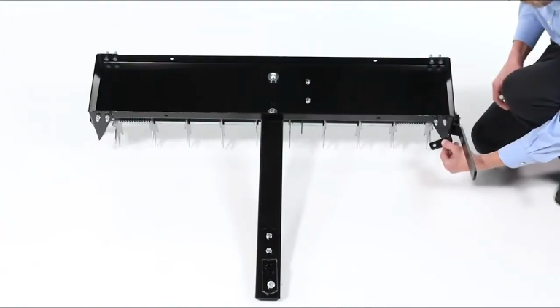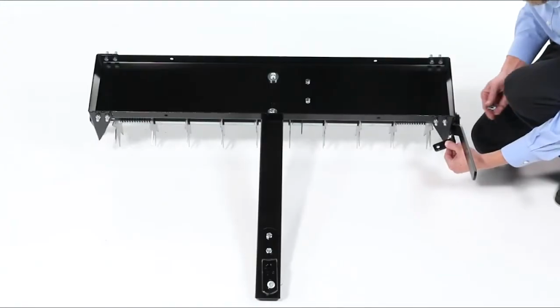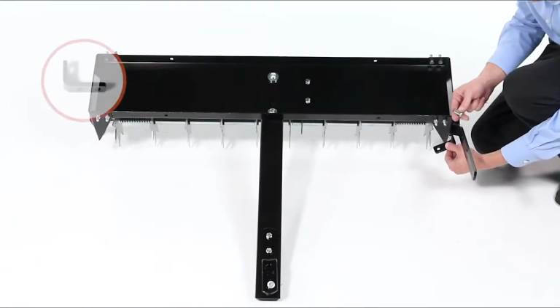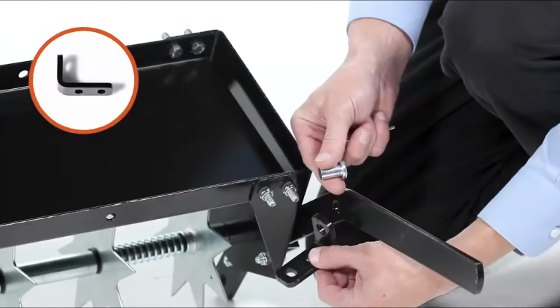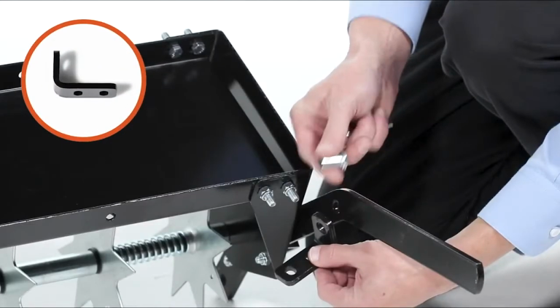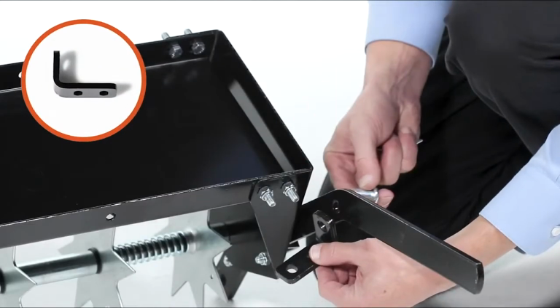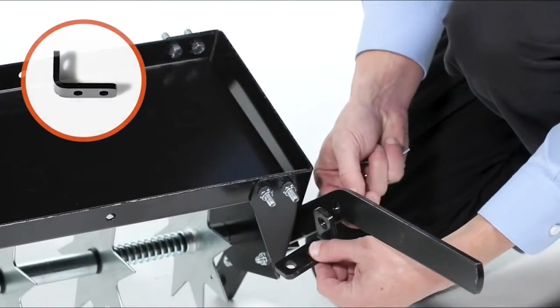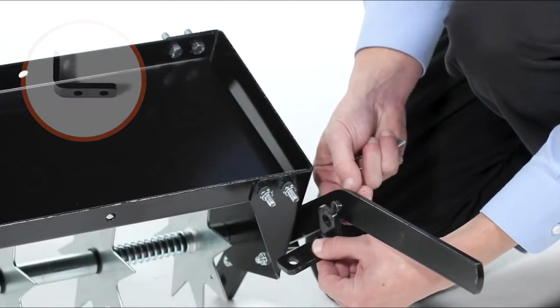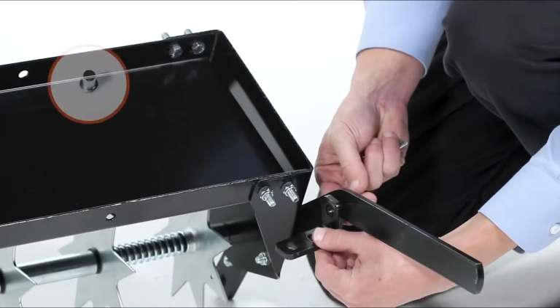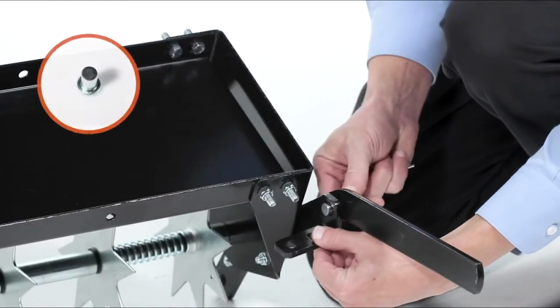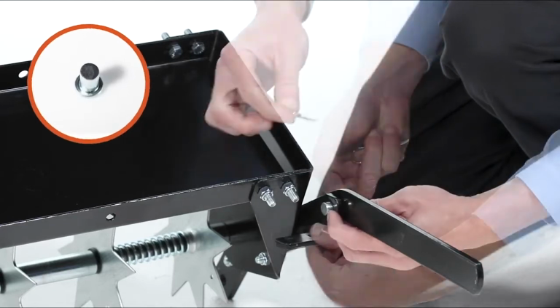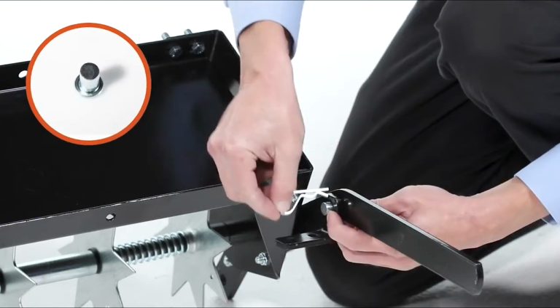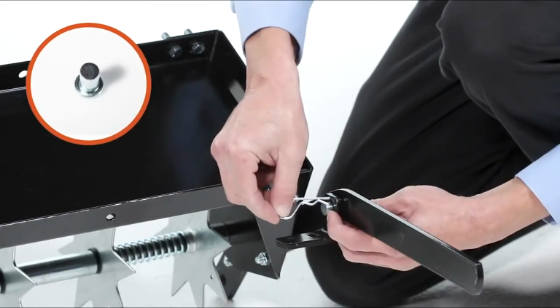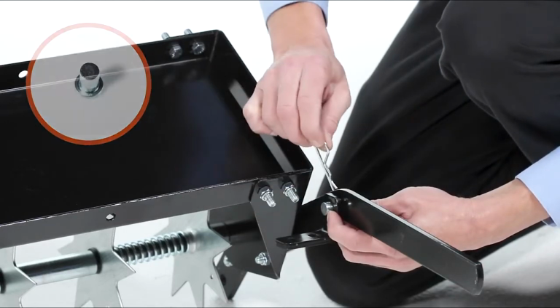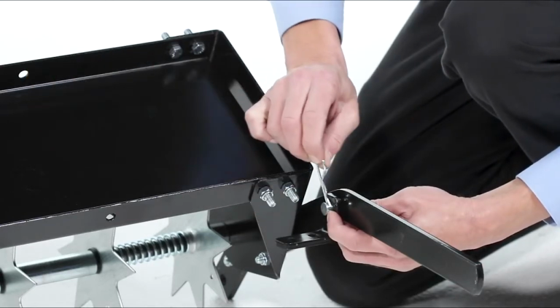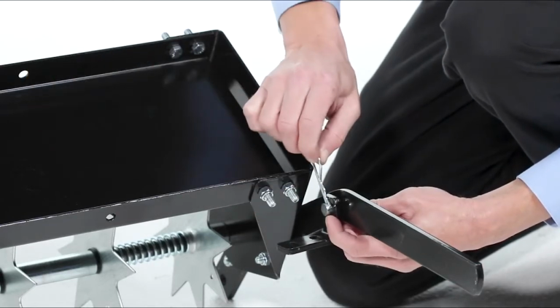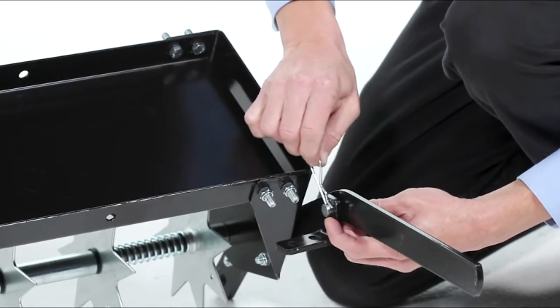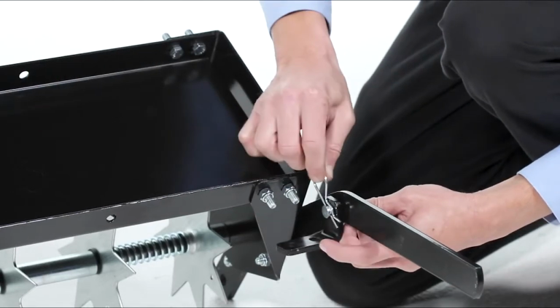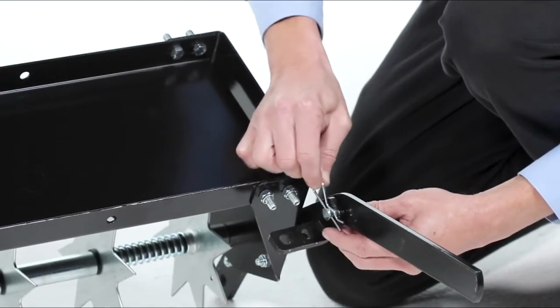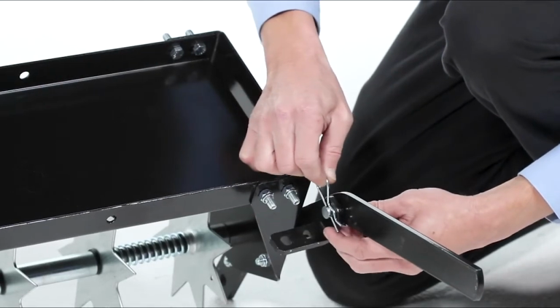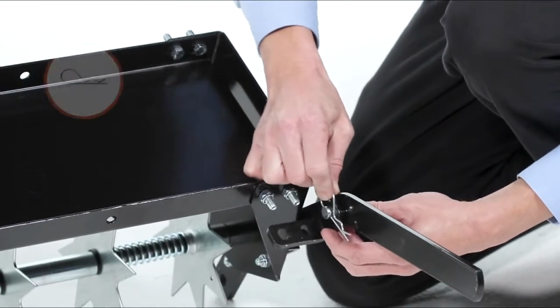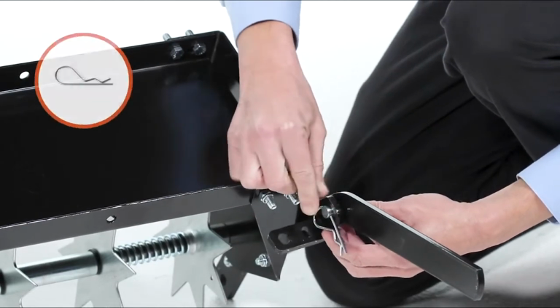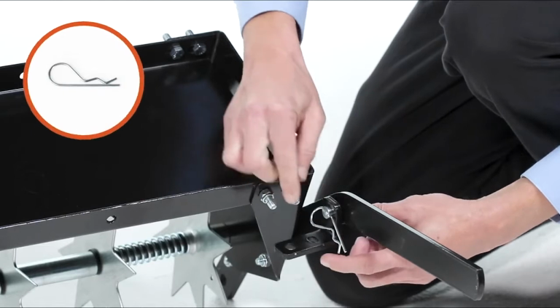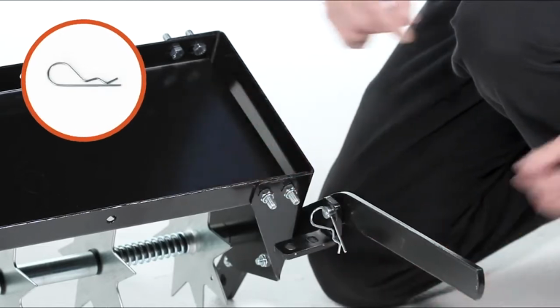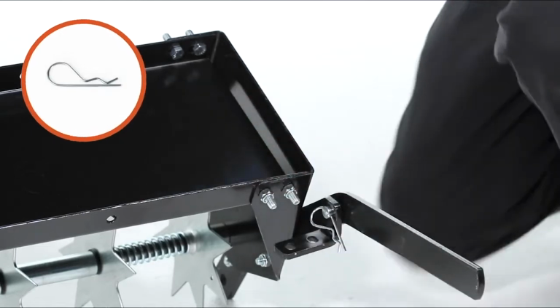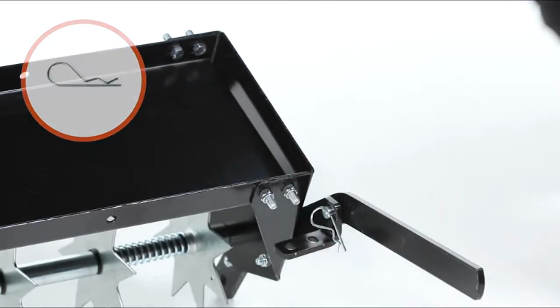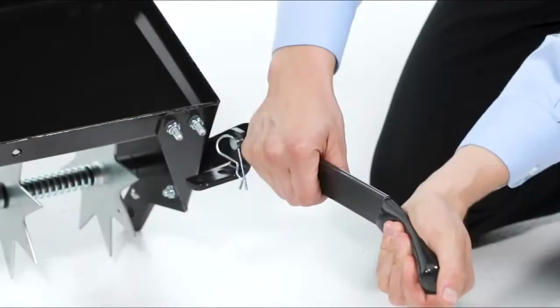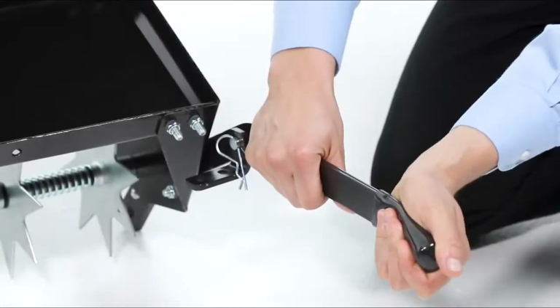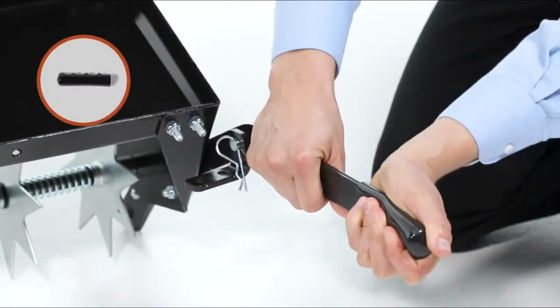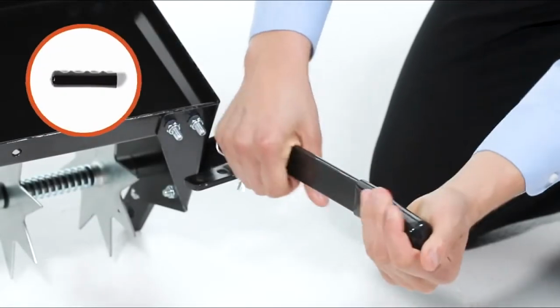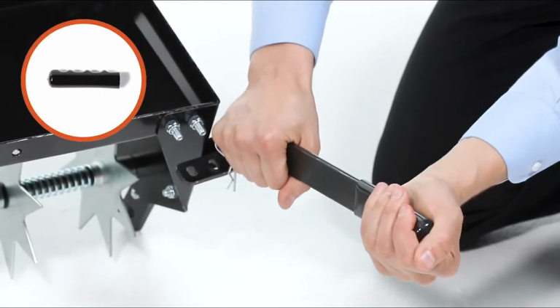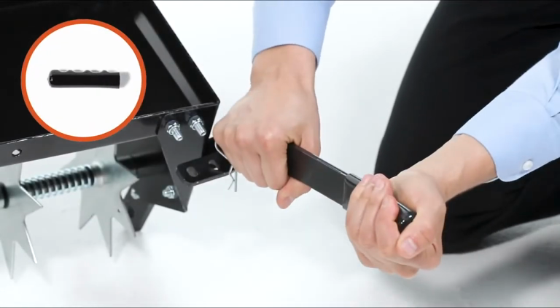Now, align the handle bracket, Part M. Then insert a clevis pin, Part J, through the wheel lift bracket and handle bracket. Then secure it with a hair cotter pin, Part K. Now, slide on the handle grip, Part O.